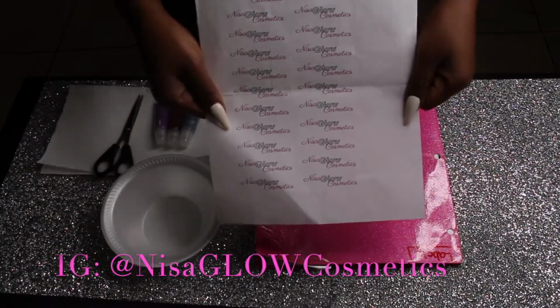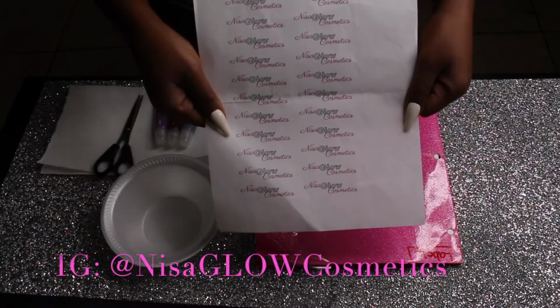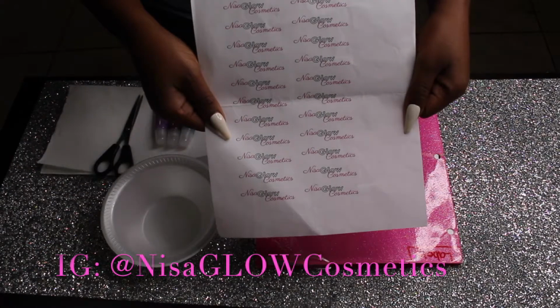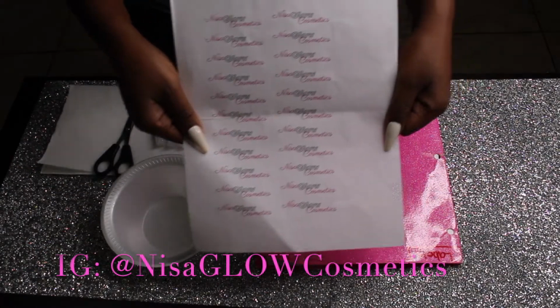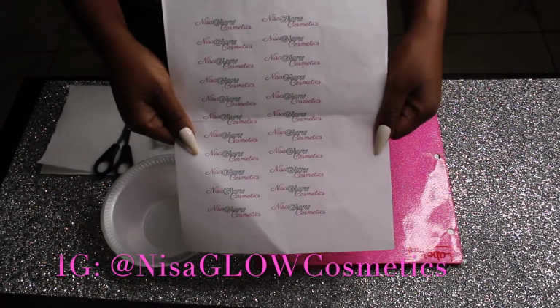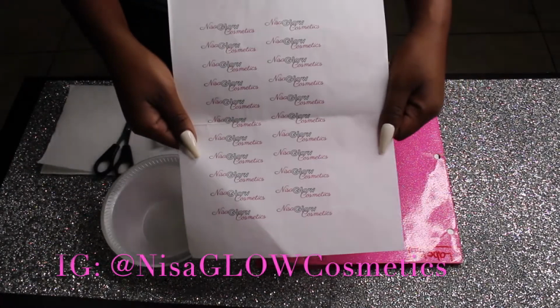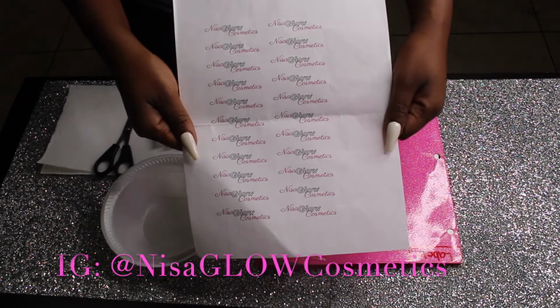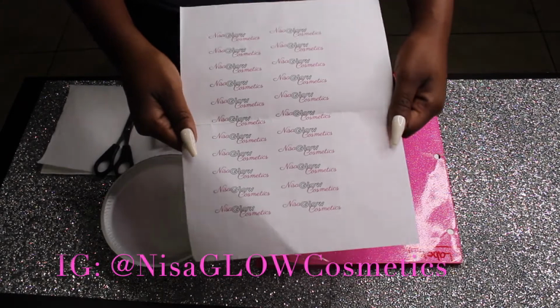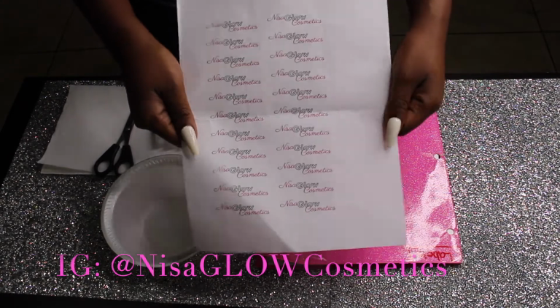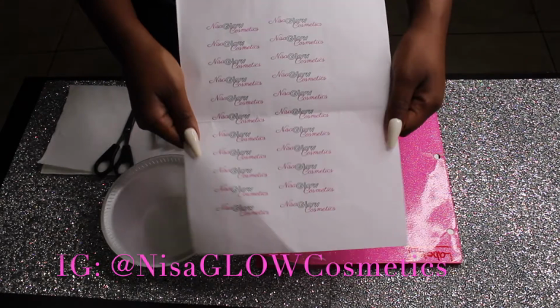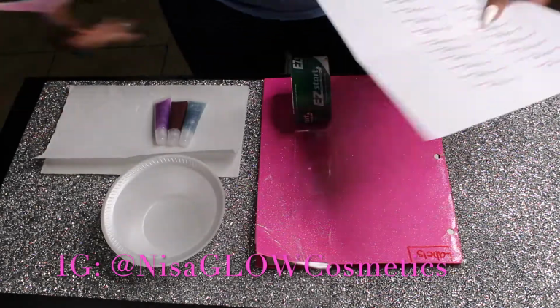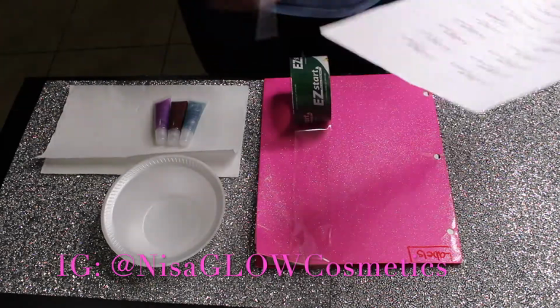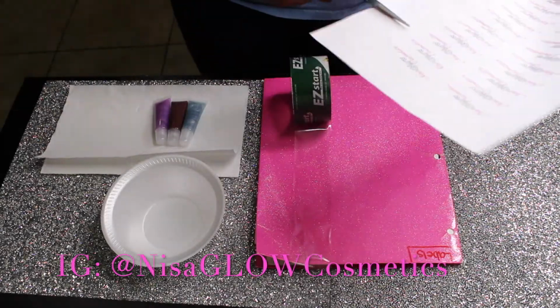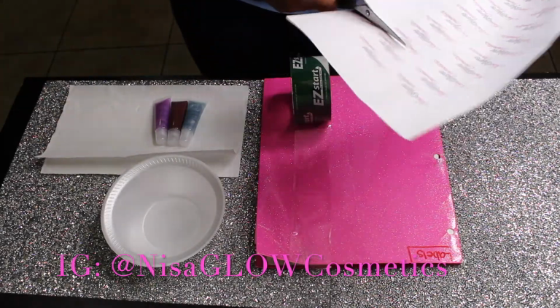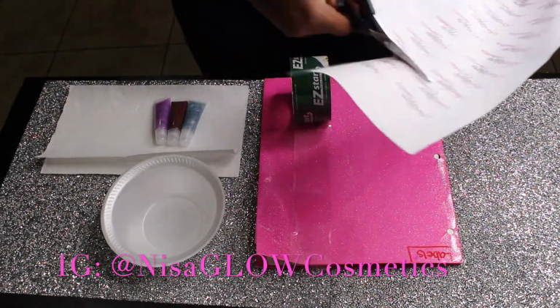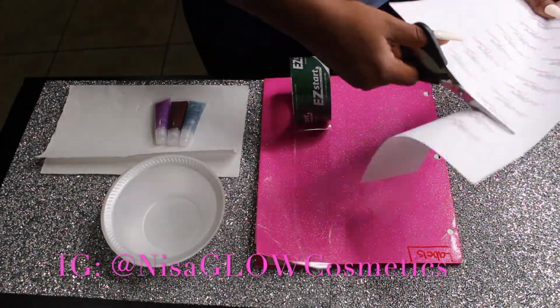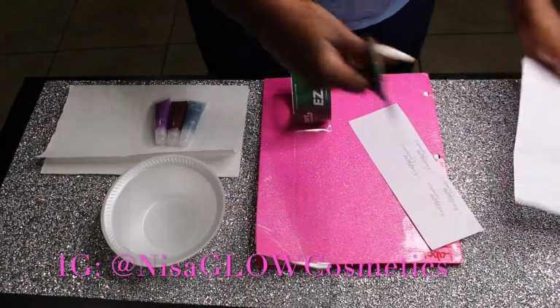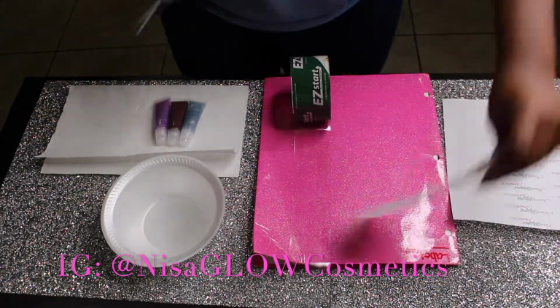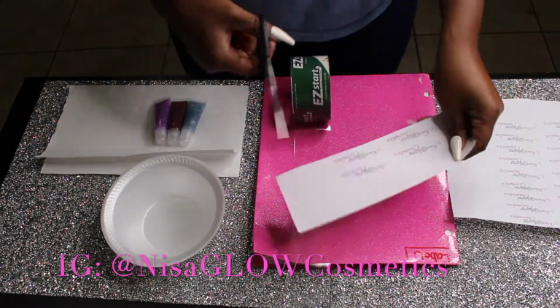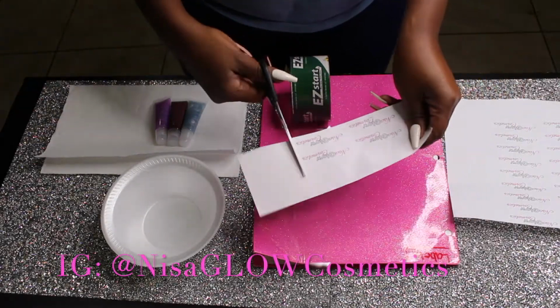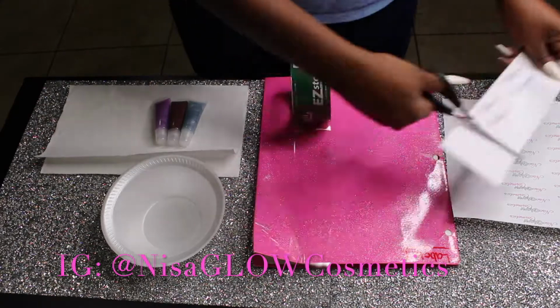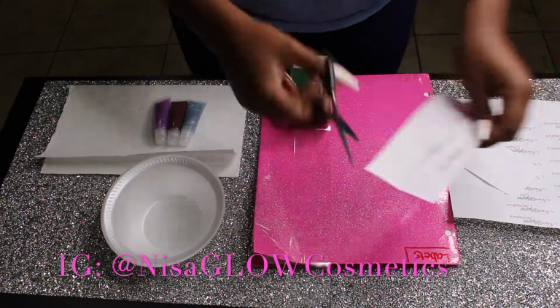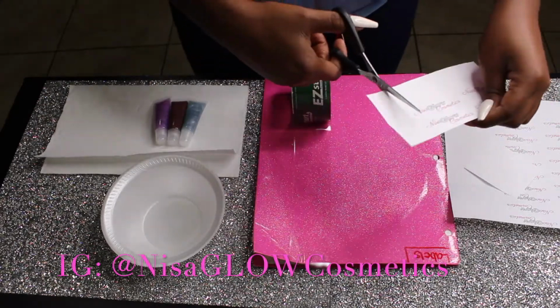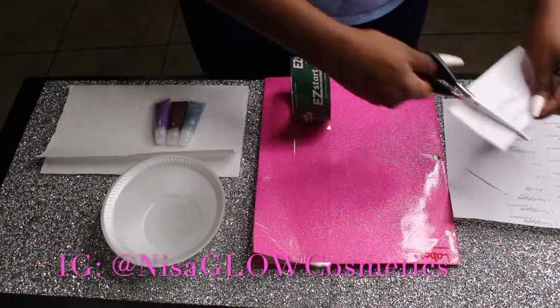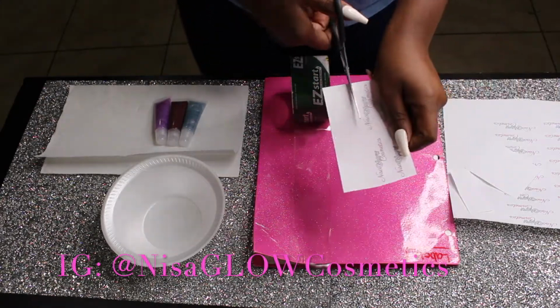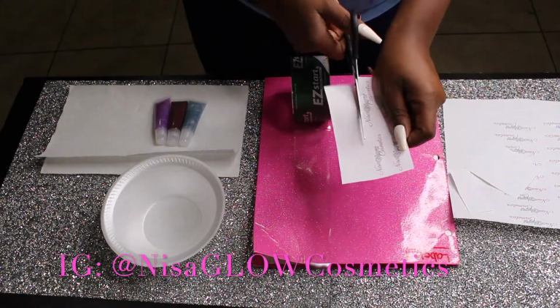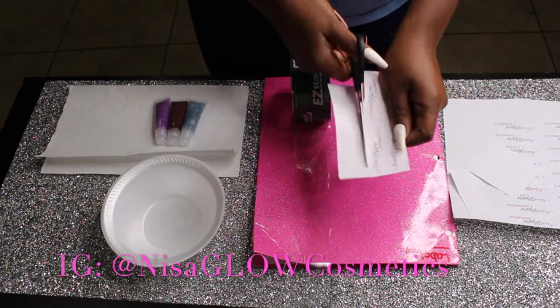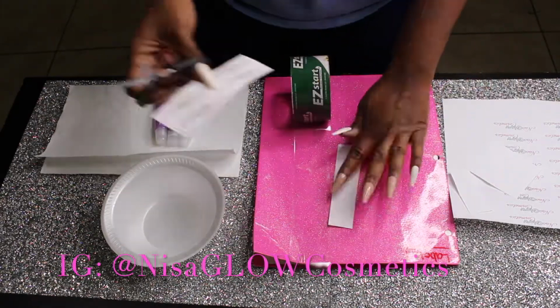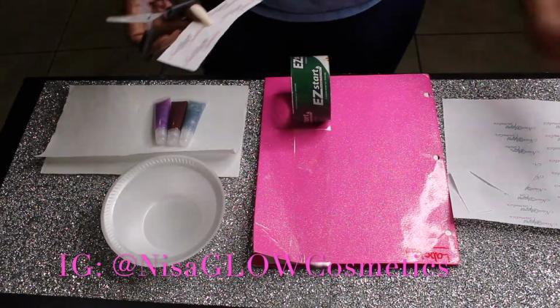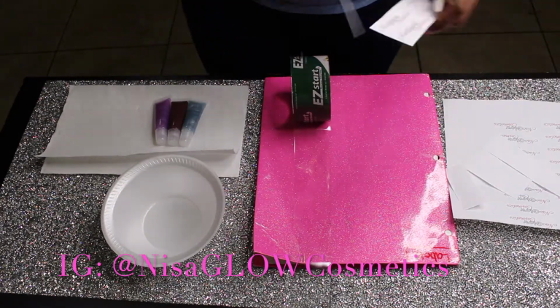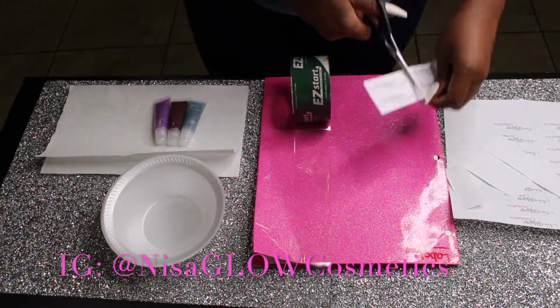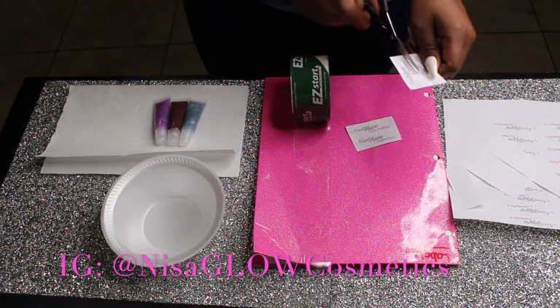So I have my paper with my logo printed on it. Next I'm going to cut it. I'm making the labels for those three lip glosses over there, so I'm just going to make four.